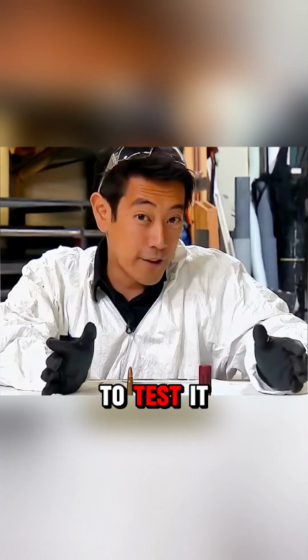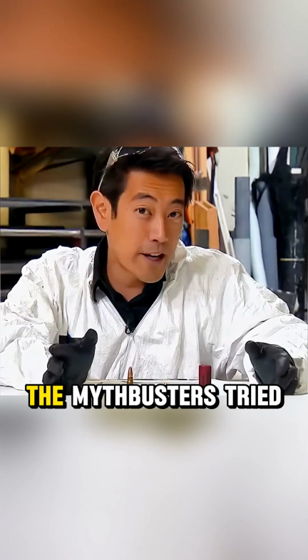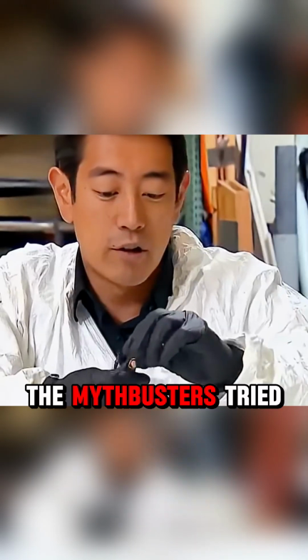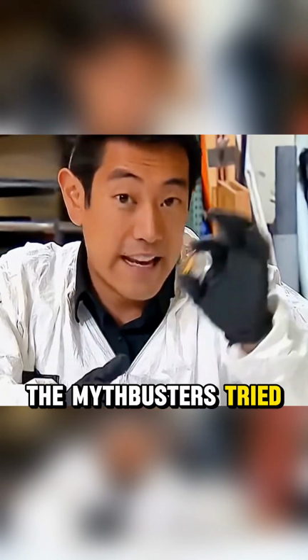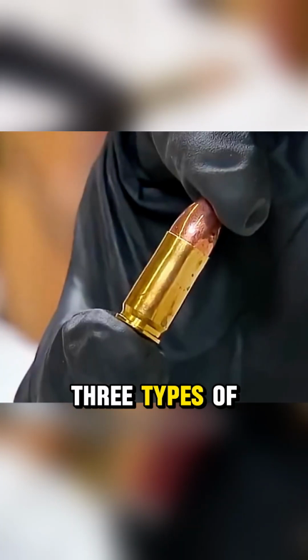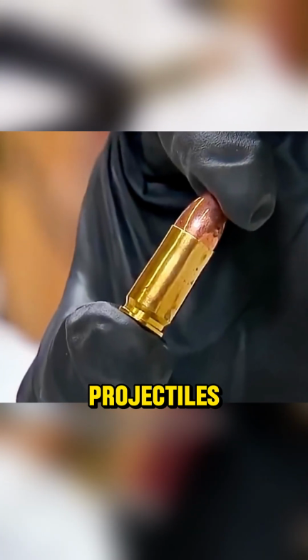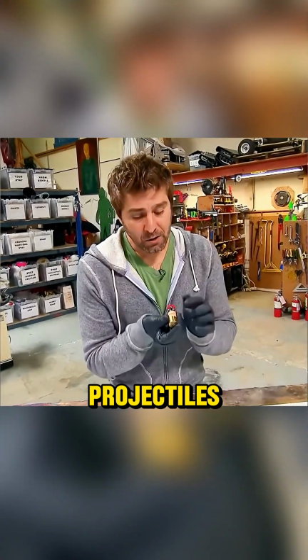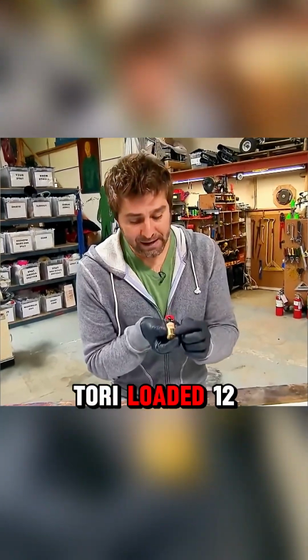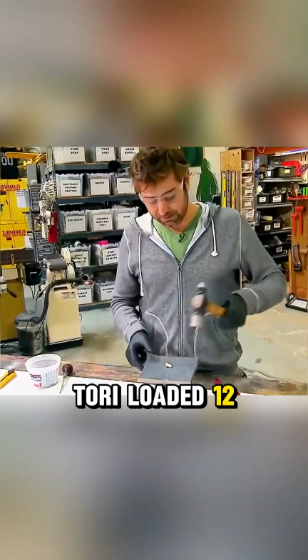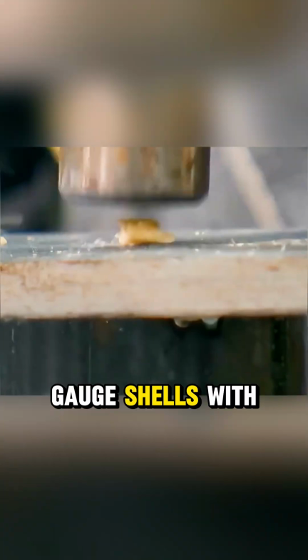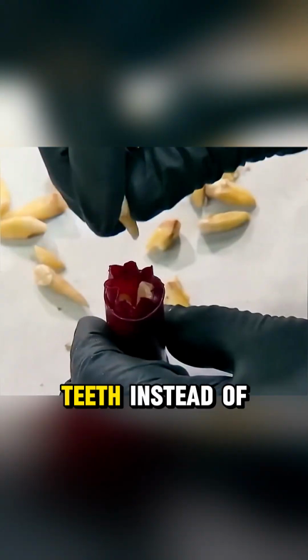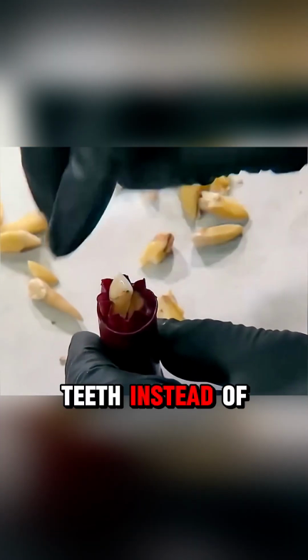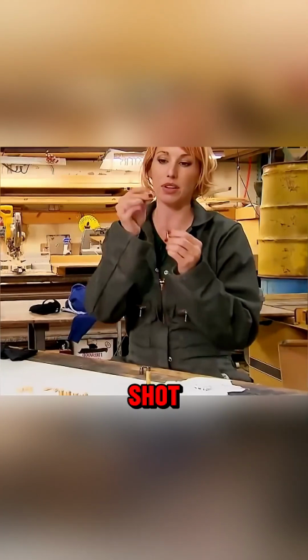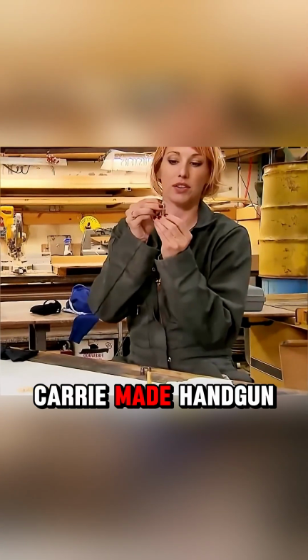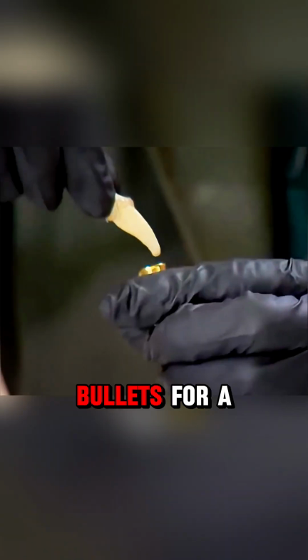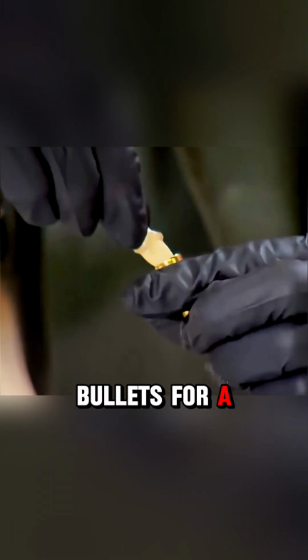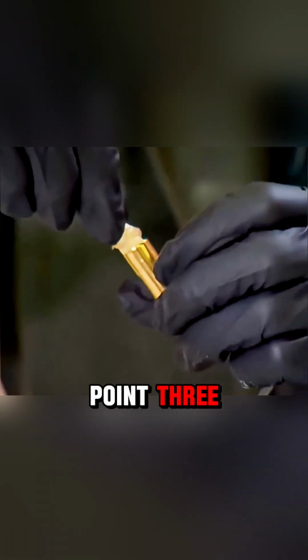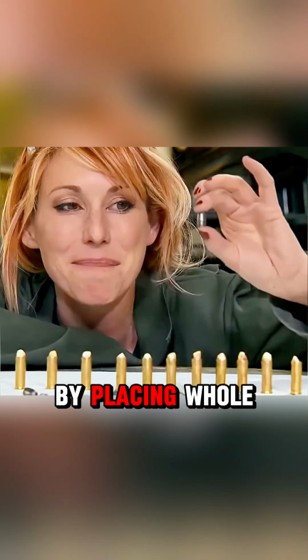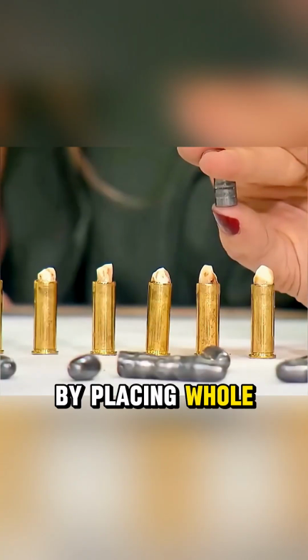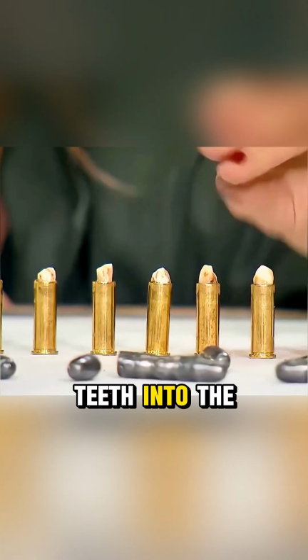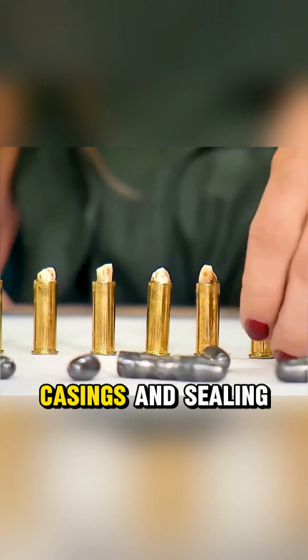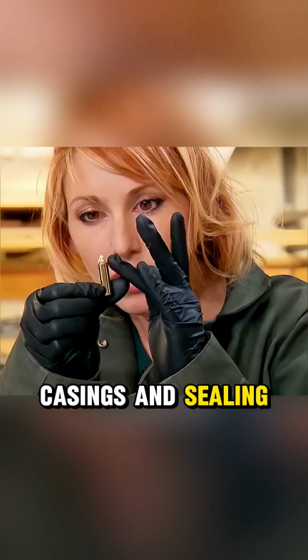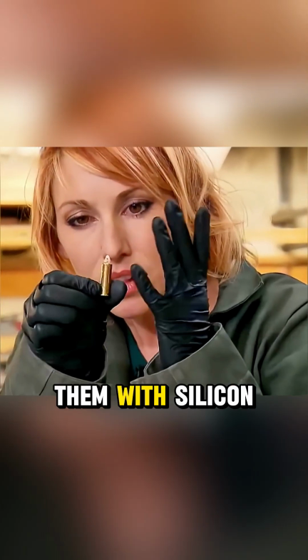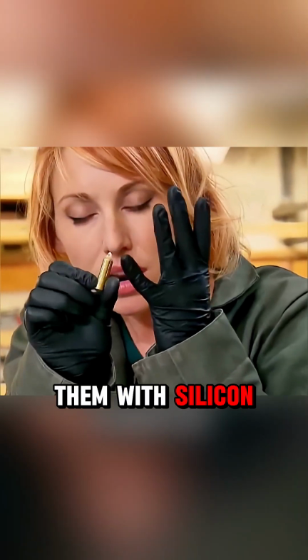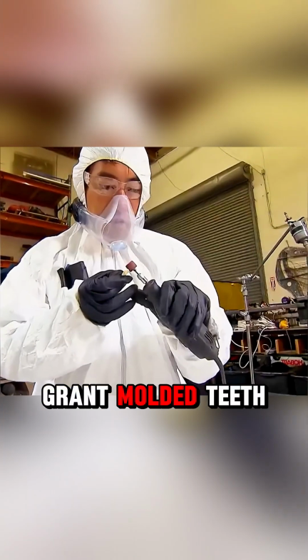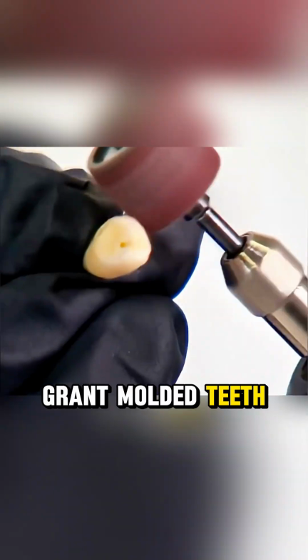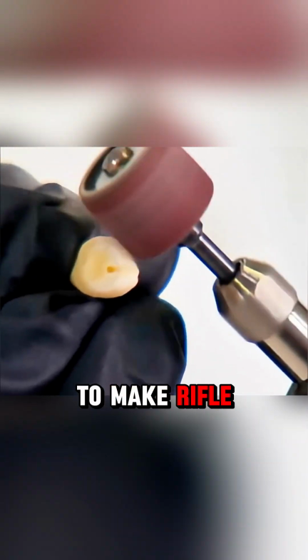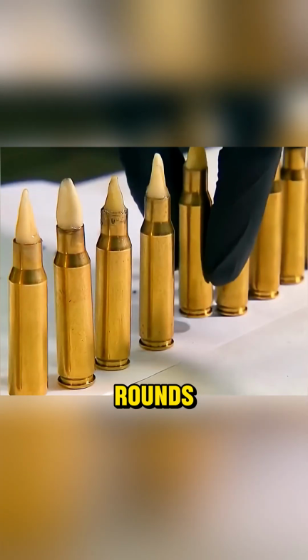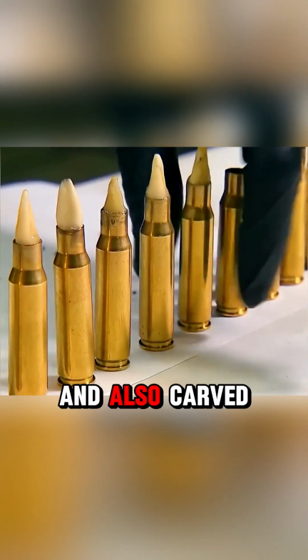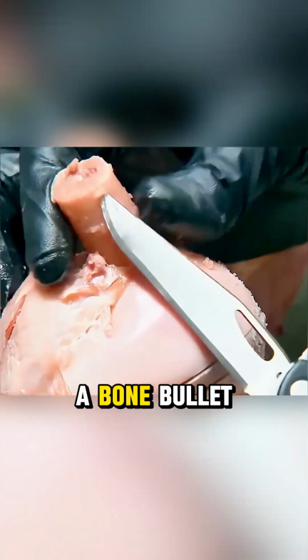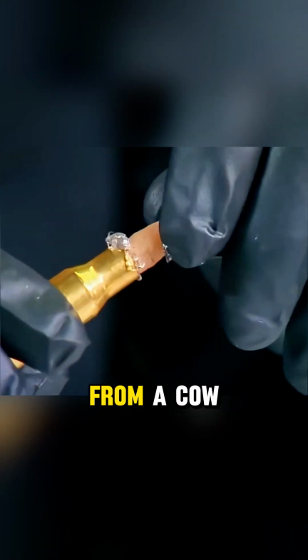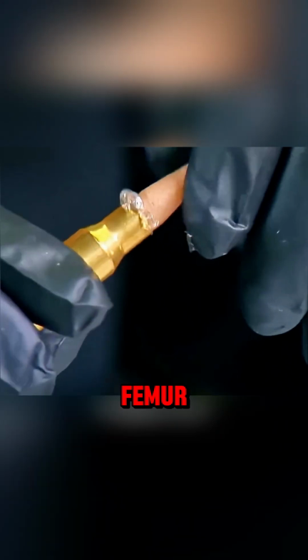To test it, the Mythbusters tried three types of projectiles. Tory loaded 12-gauge shells with teeth instead of shot. Kerry made handgun bullets for a .38 by placing whole teeth into the casings and sealing them with silicone. Grant molded teeth to make rifle rounds and also carved a bone bullet from a cow femur.